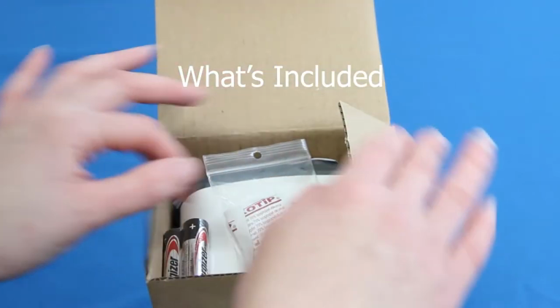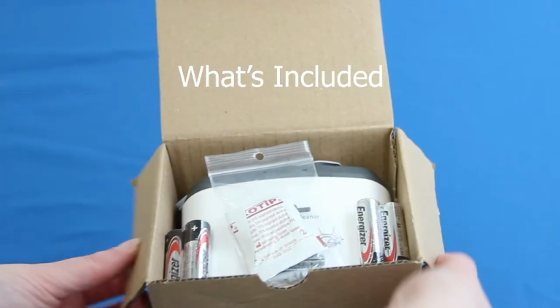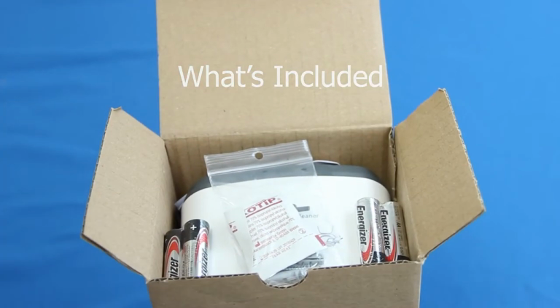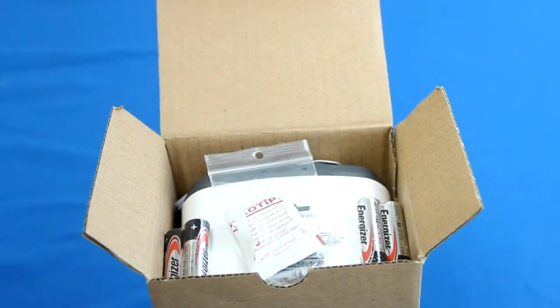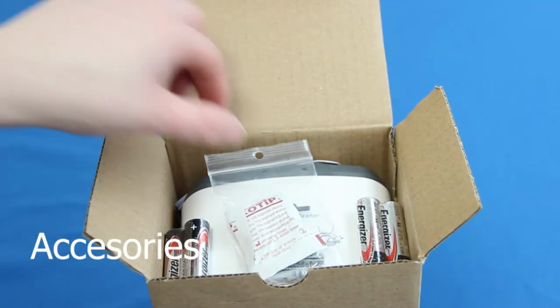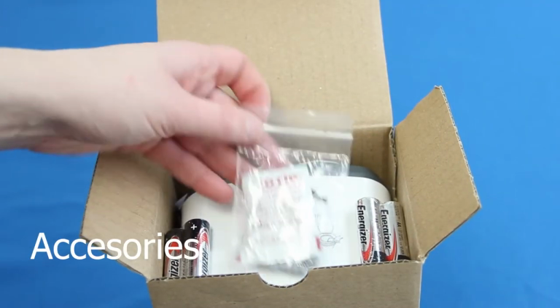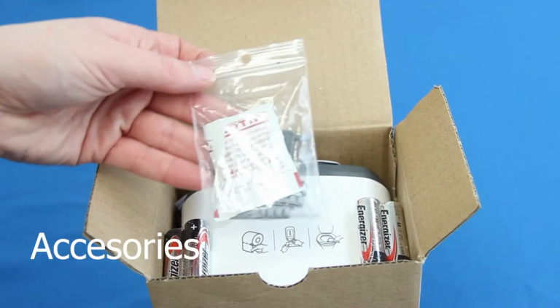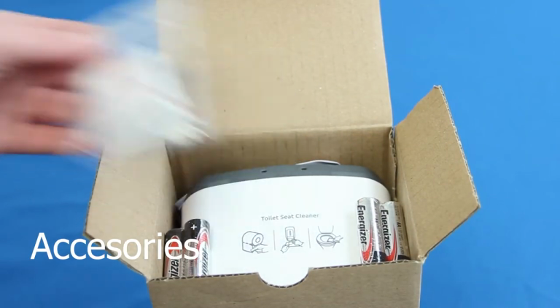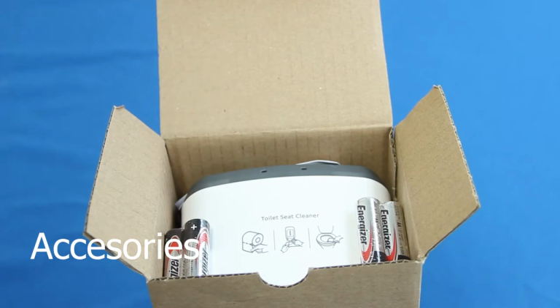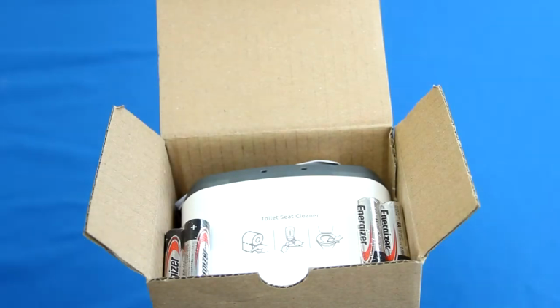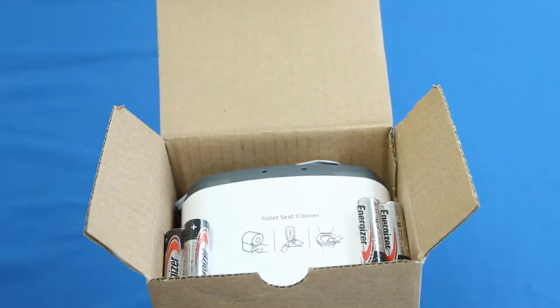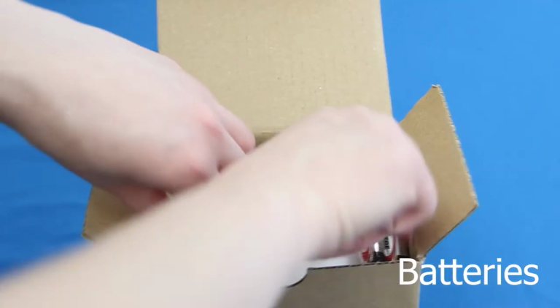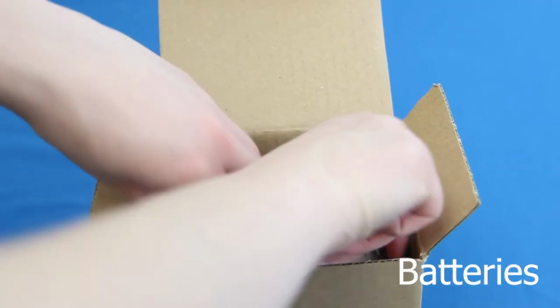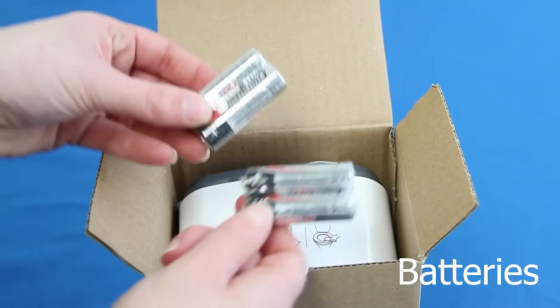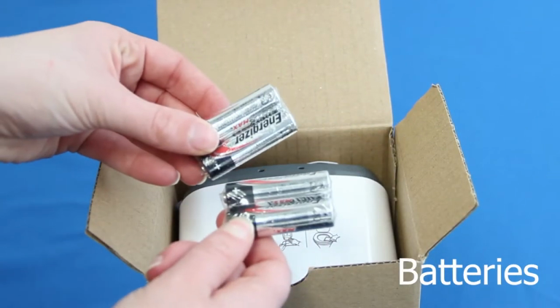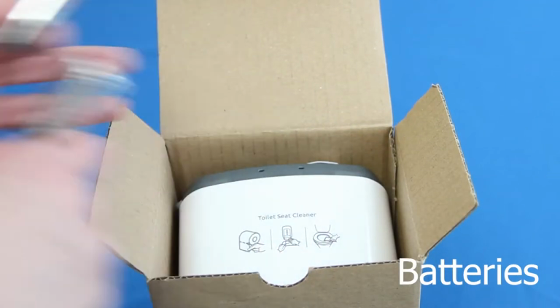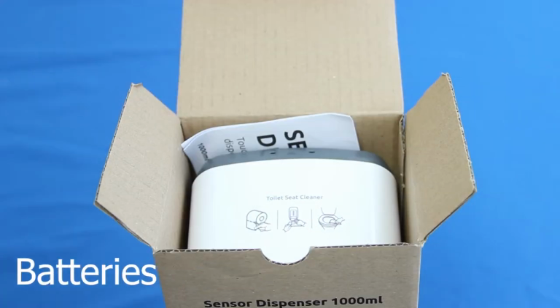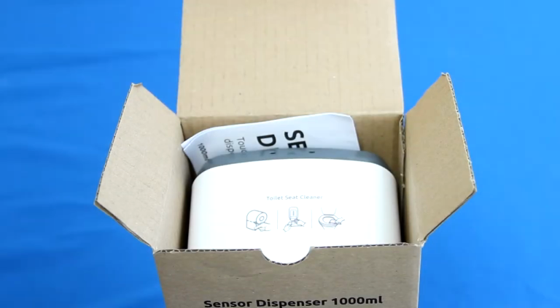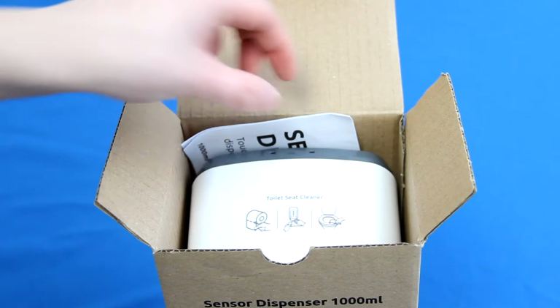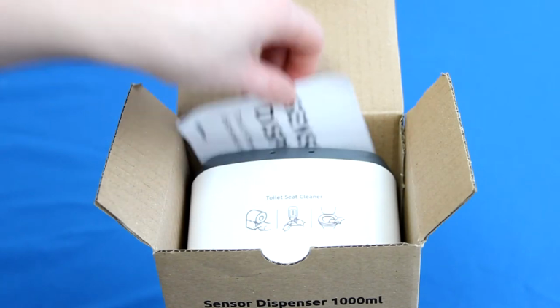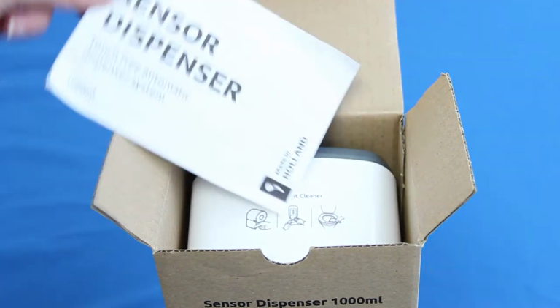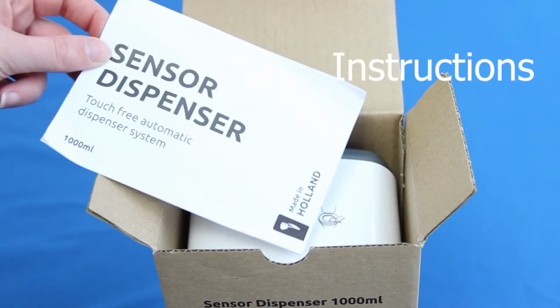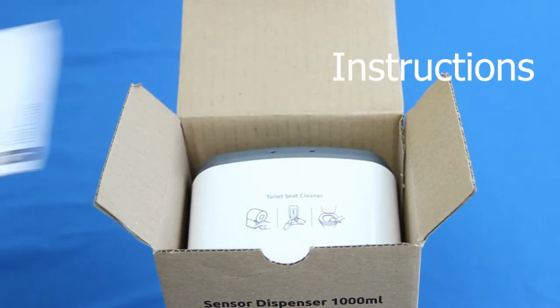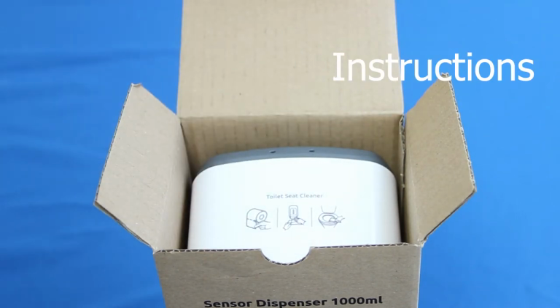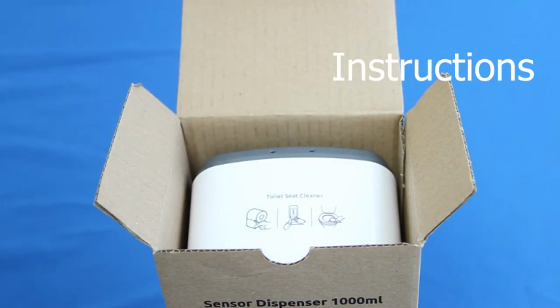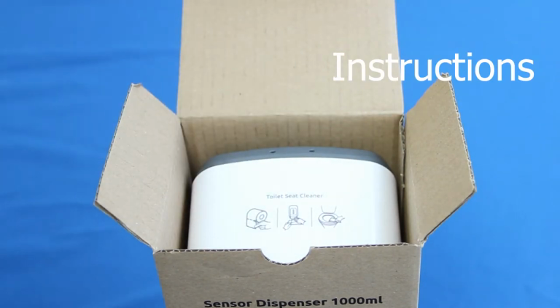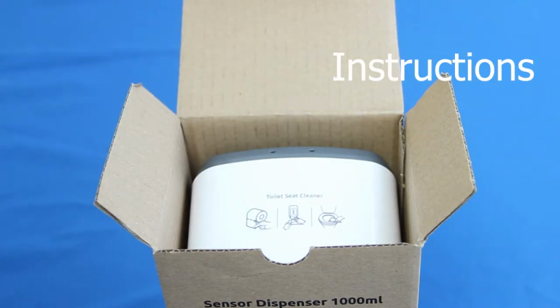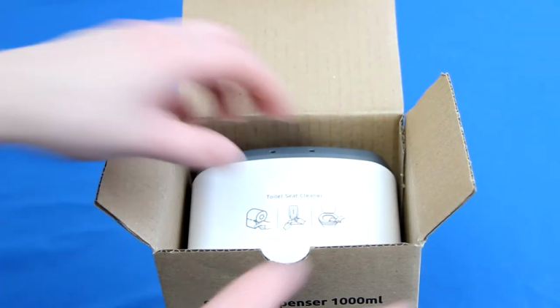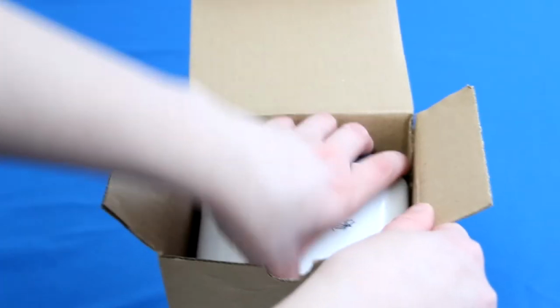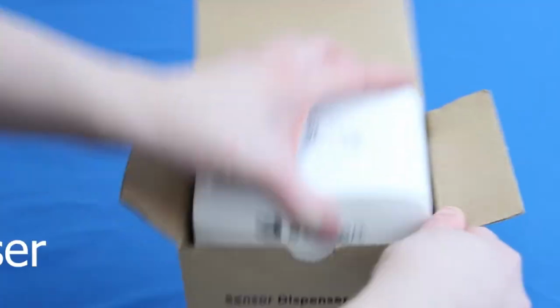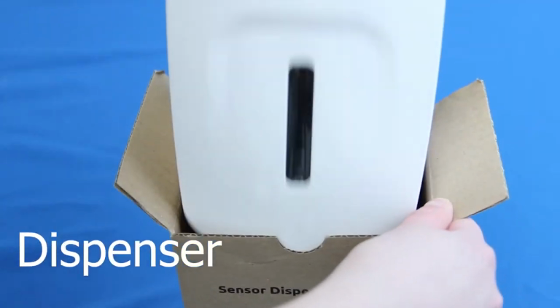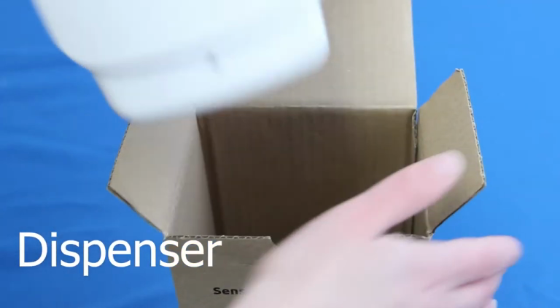The dispenser includes mounting hardware, alcohol wipe, device key, four AA alkaline batteries, instructions, and the device.